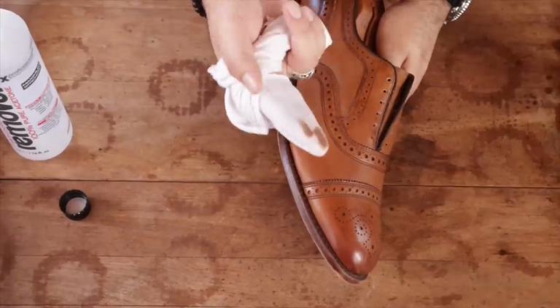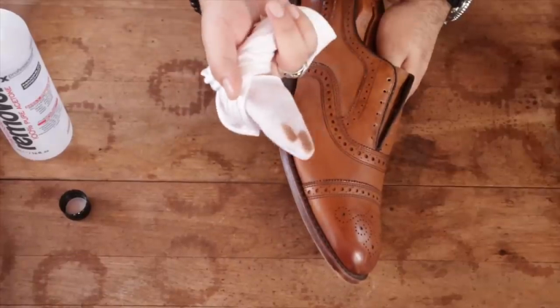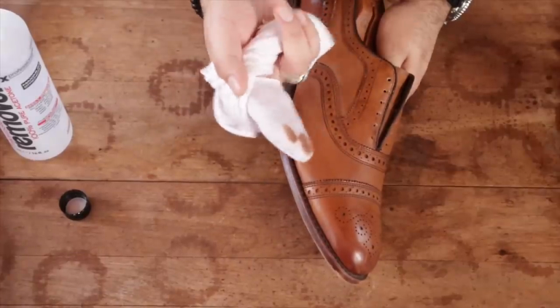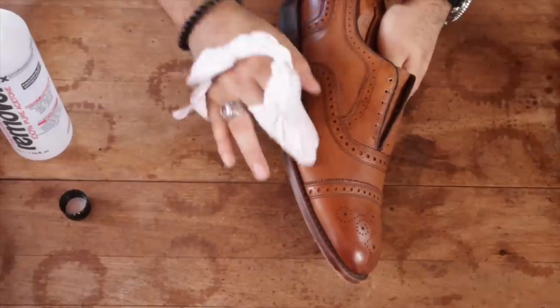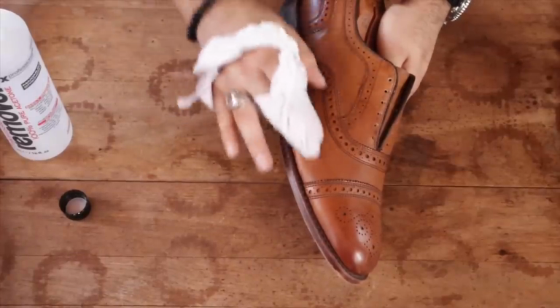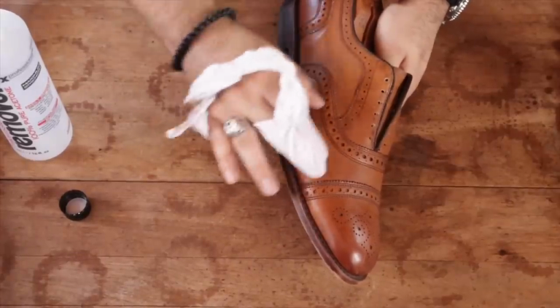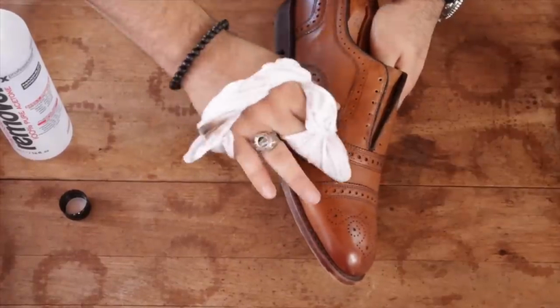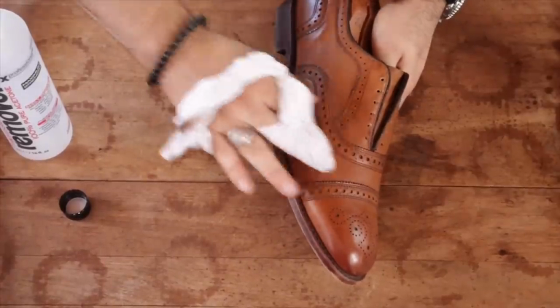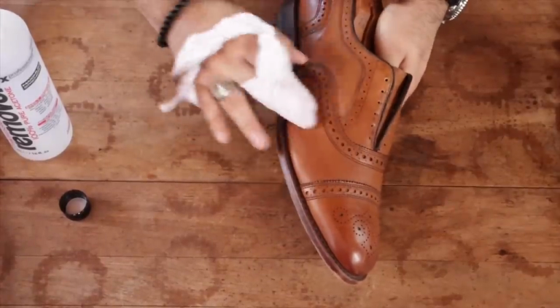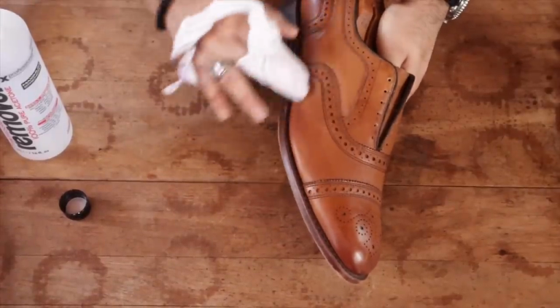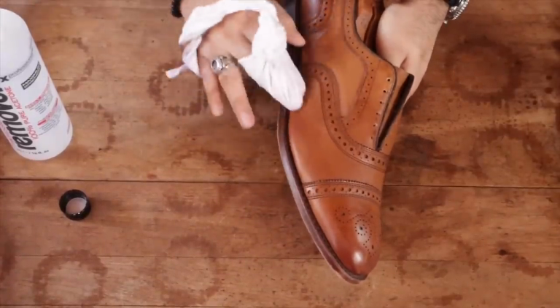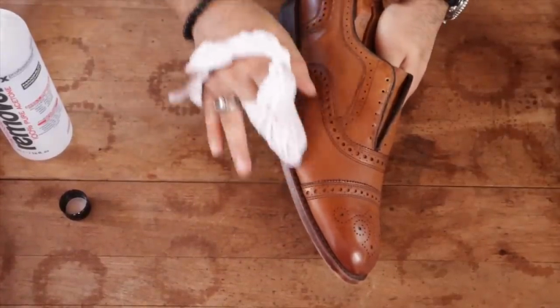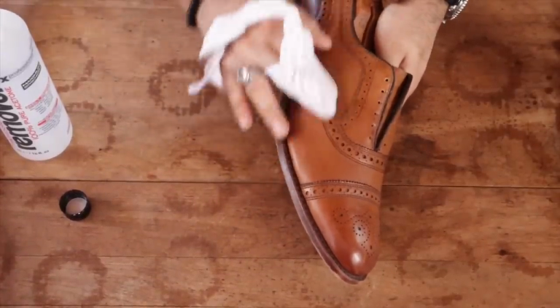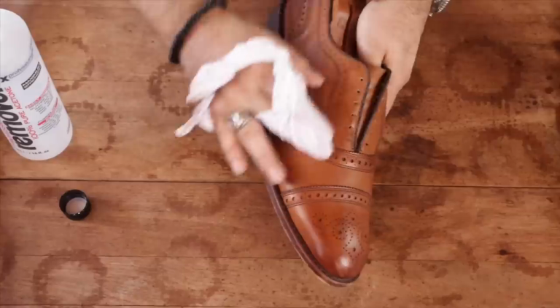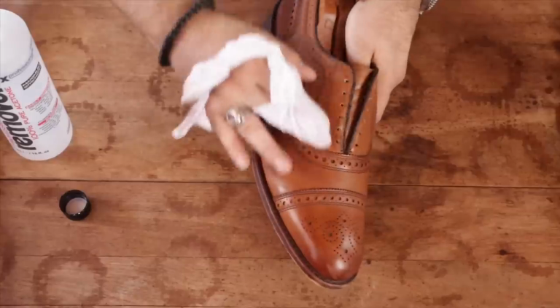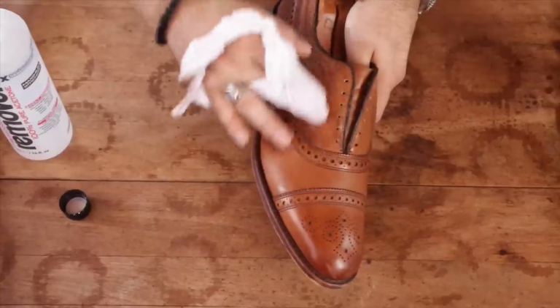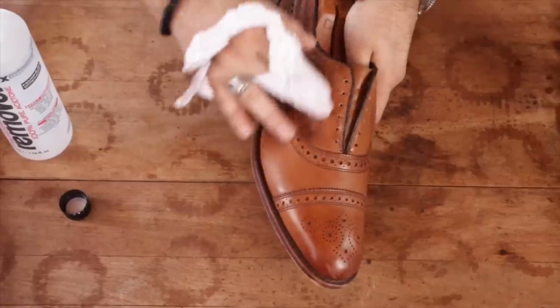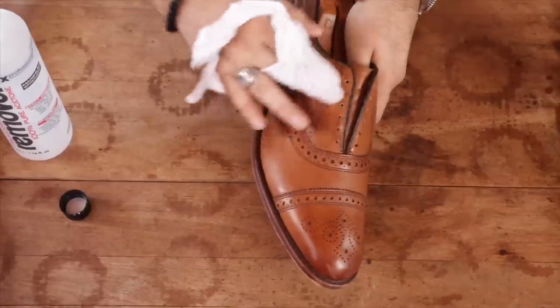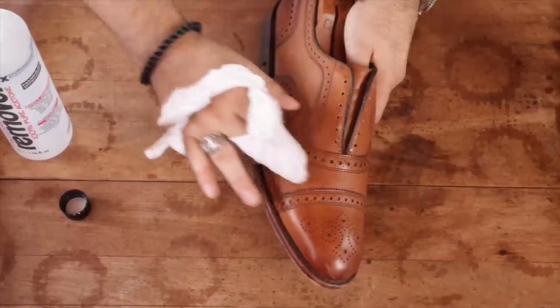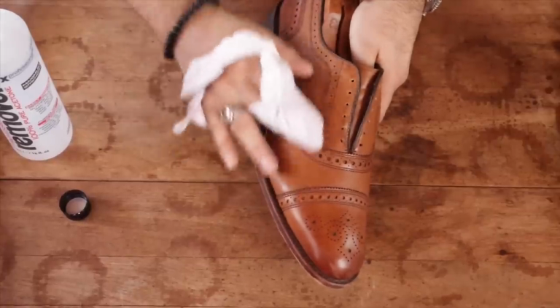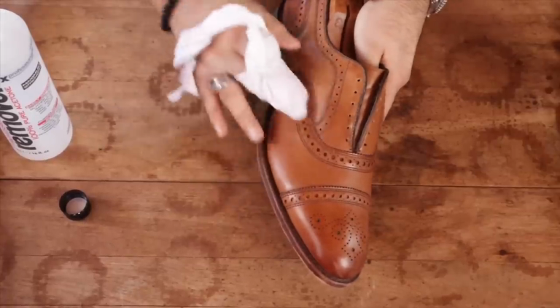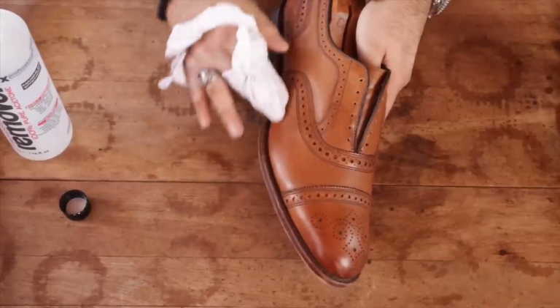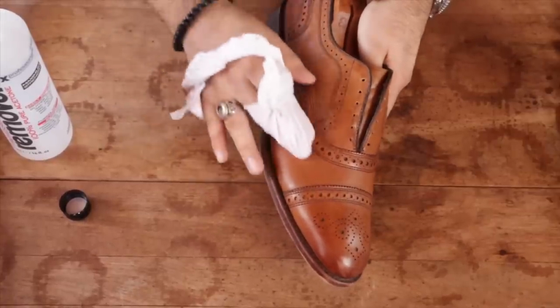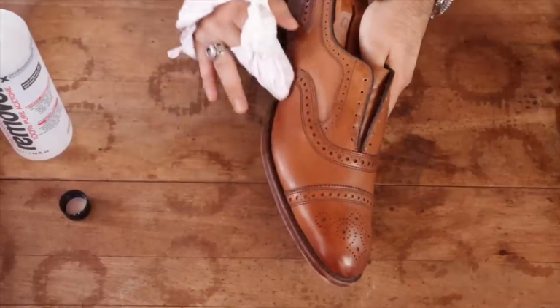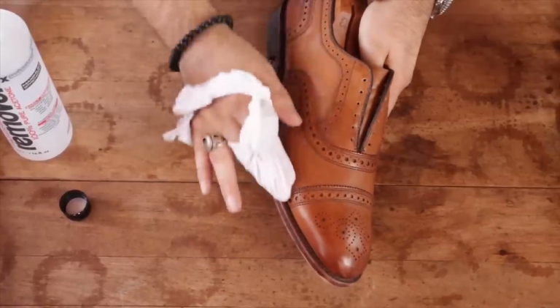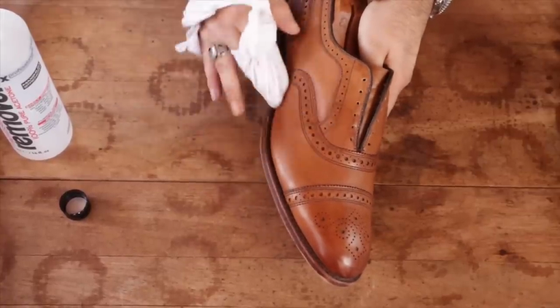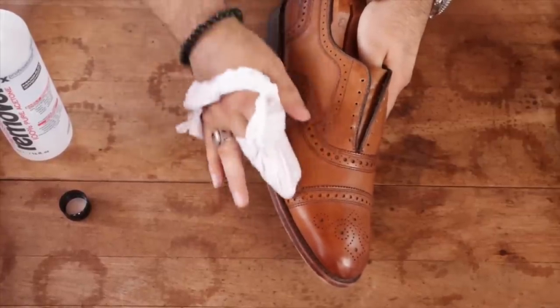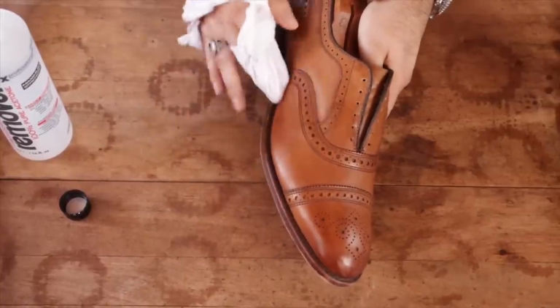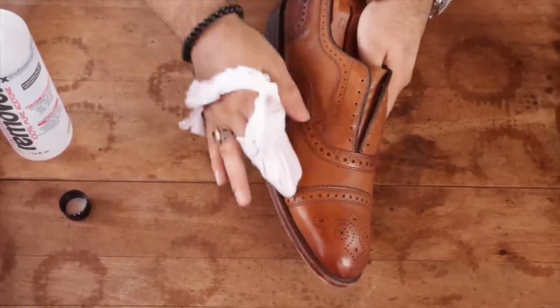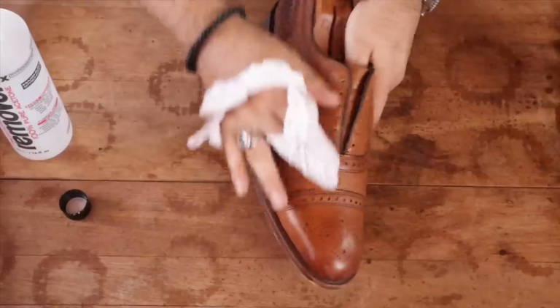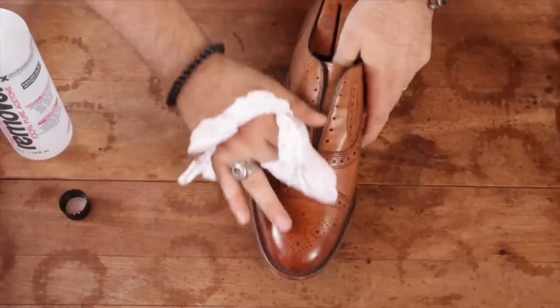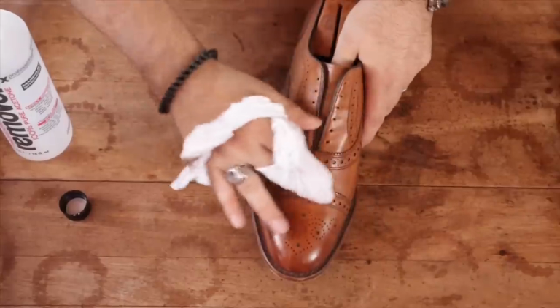You'll notice that some of that factory spray-on finish will start to come off. Some companies use it, some companies don't. But if yours does, you can remove some of it and expose that light leather underneath.